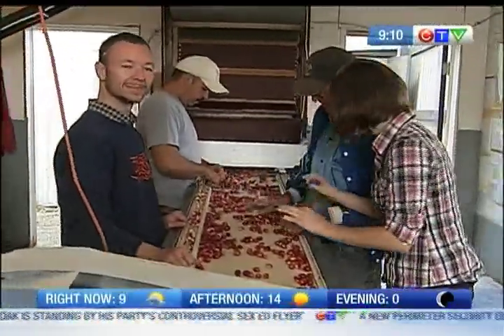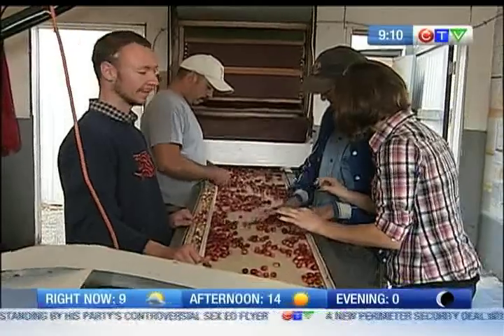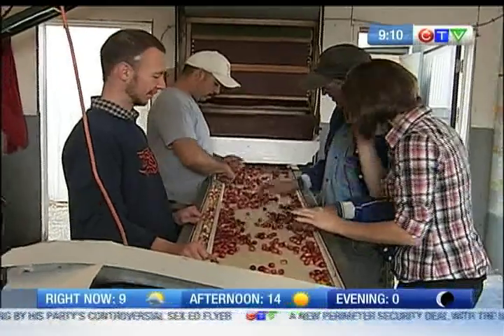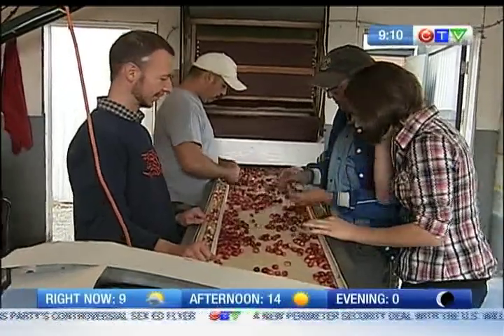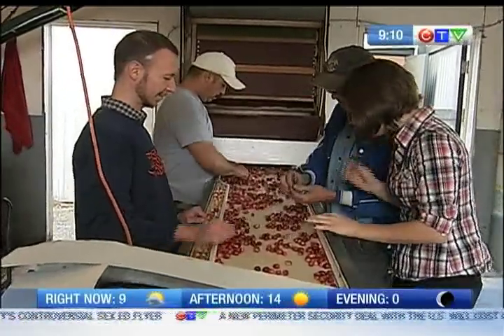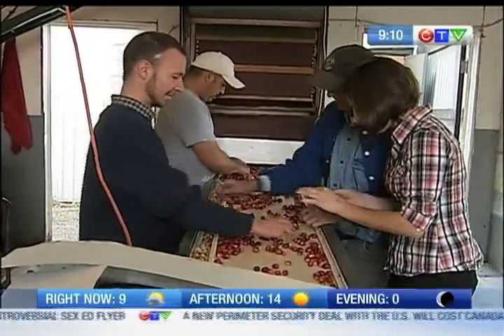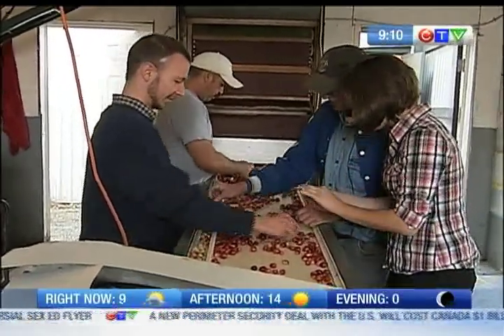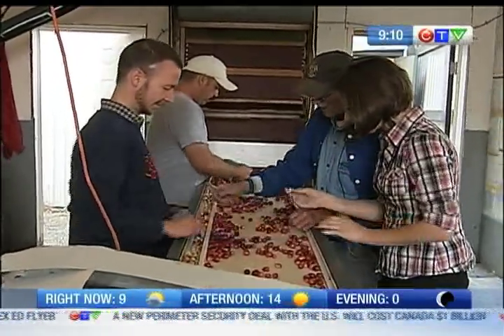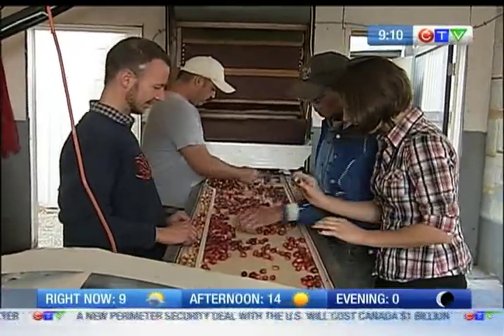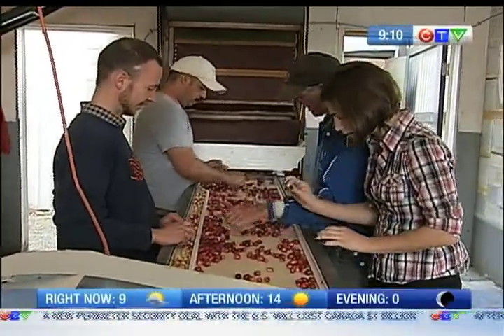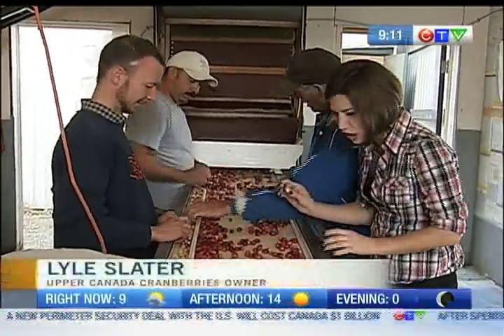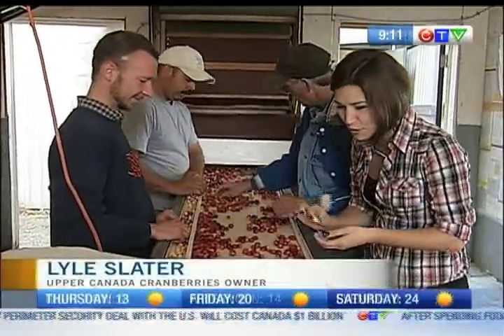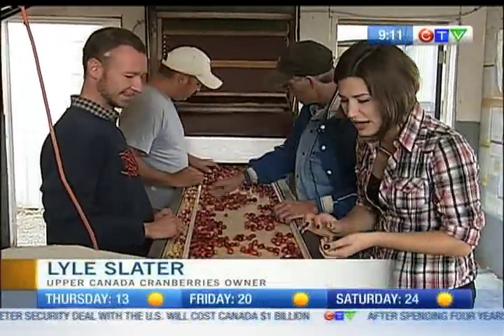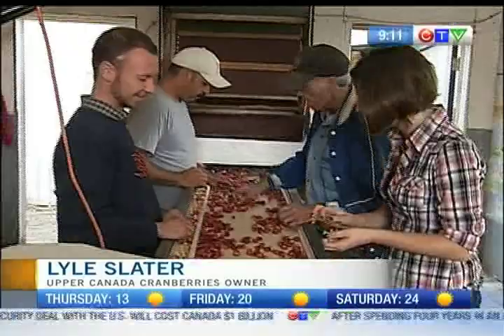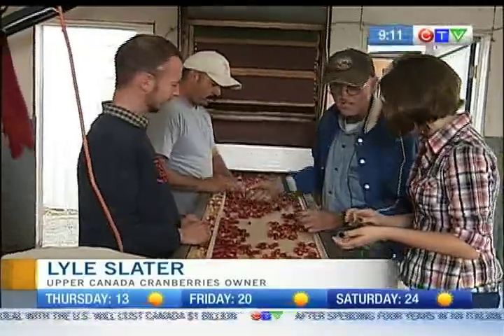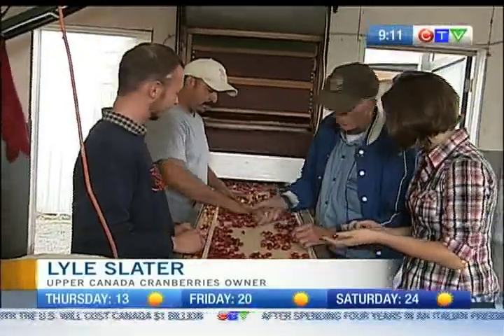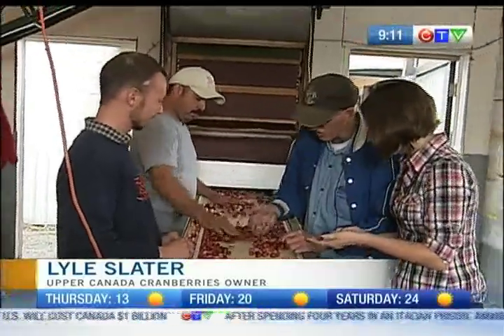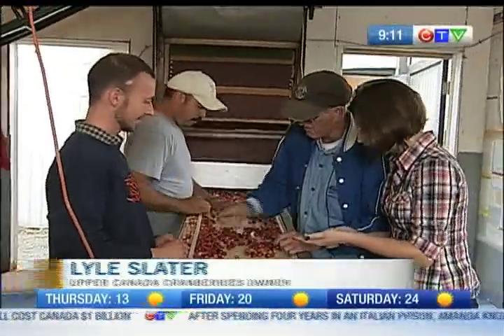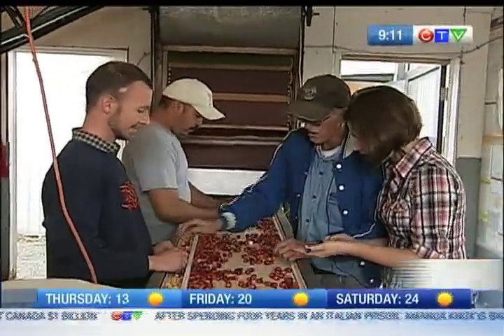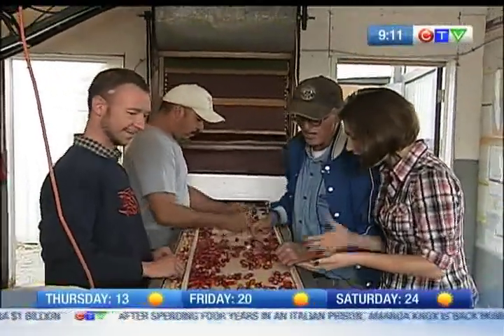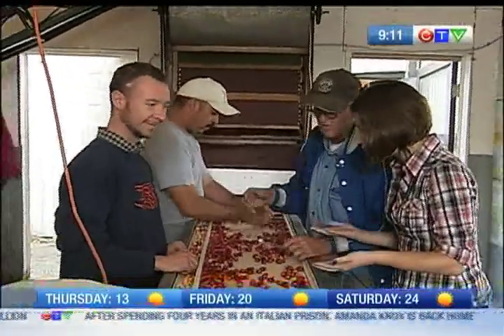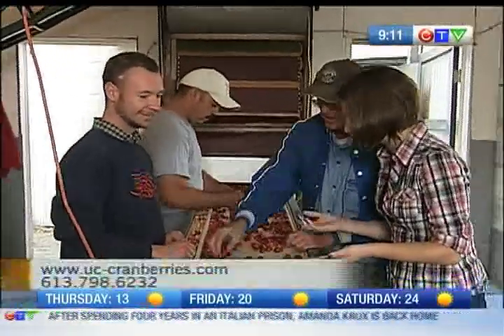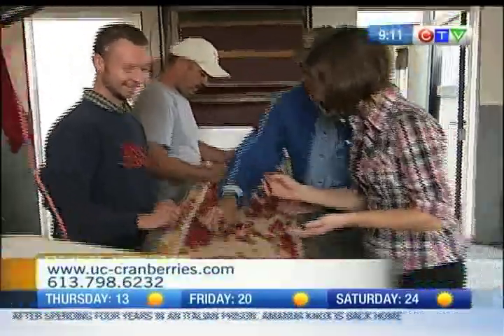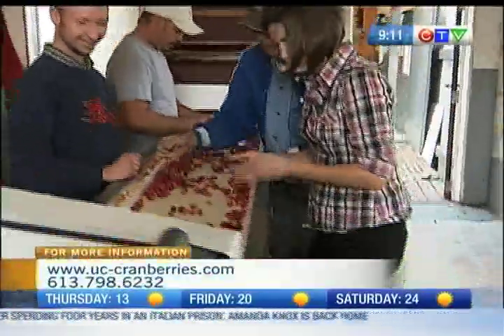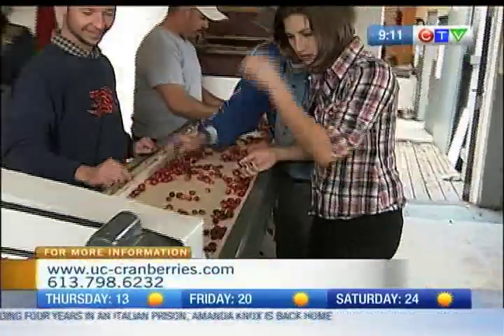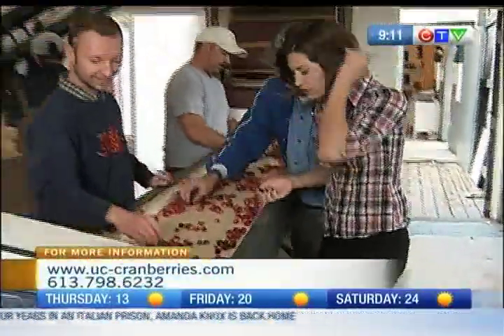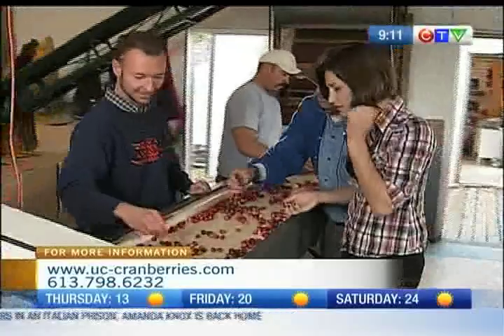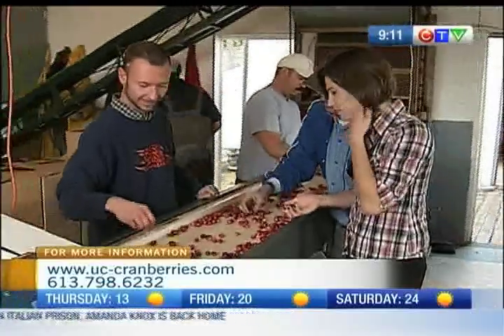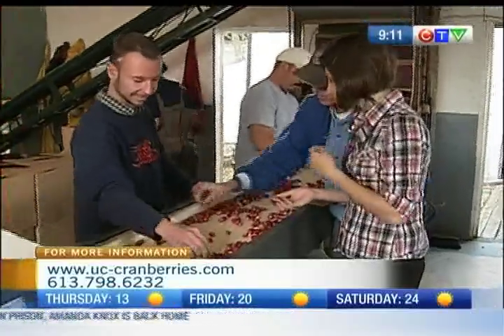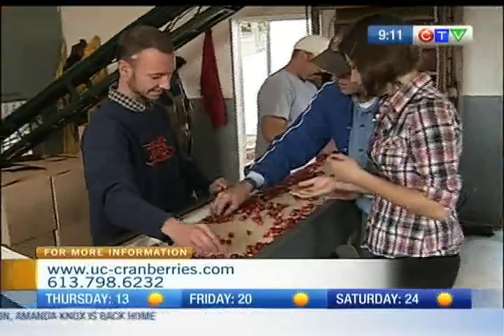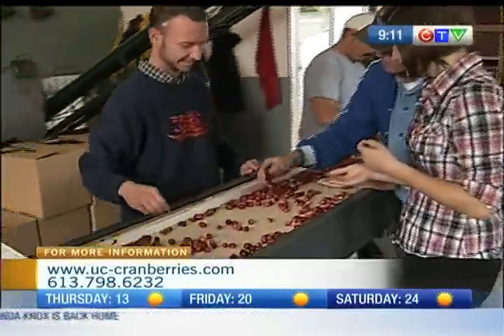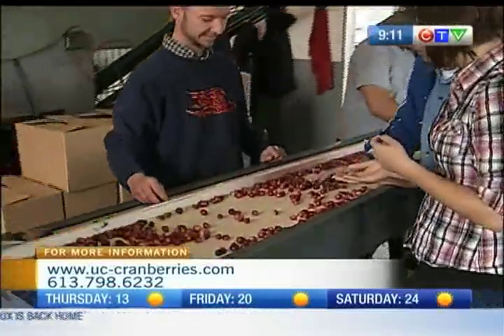Which ones are we looking for here? Well, we're looking for anything that's a little soft or white. Soft or white? Not necessarily white, just a little bit mis-colored. And why are we looking for those? People like the cranberries — they like them all this color, but they accept them this color.